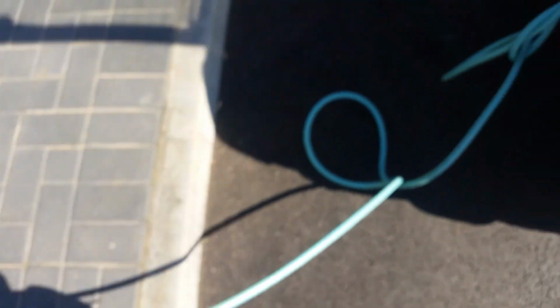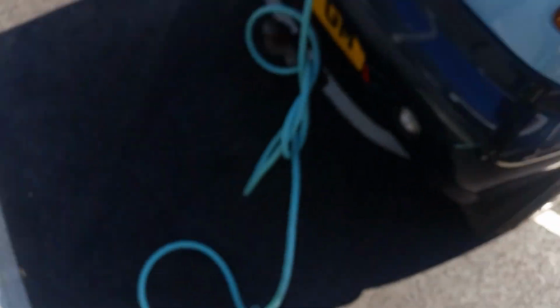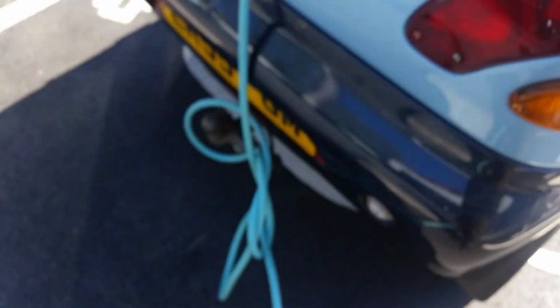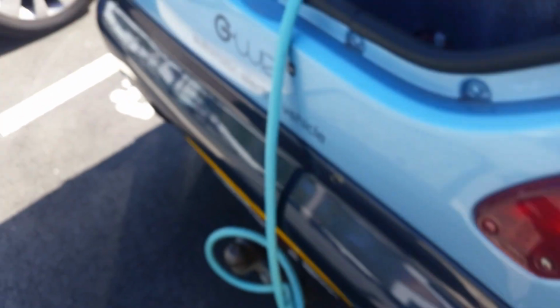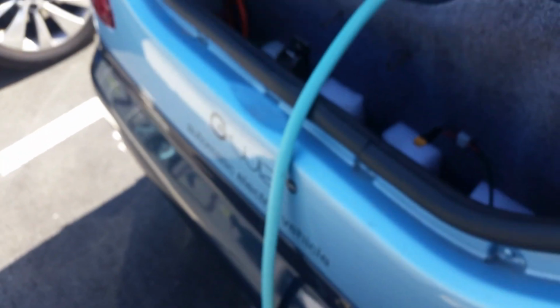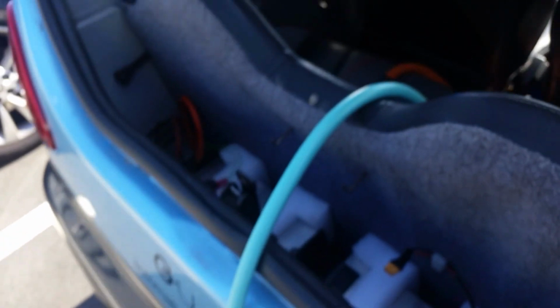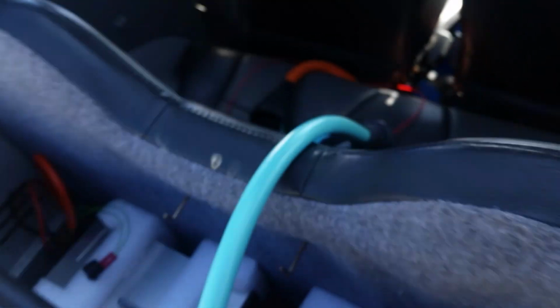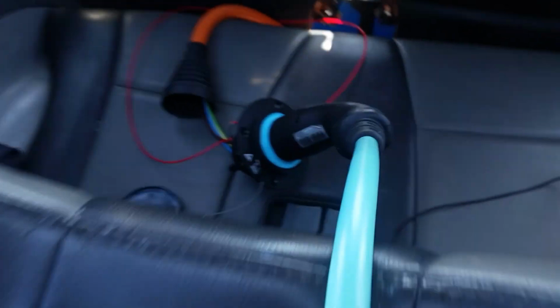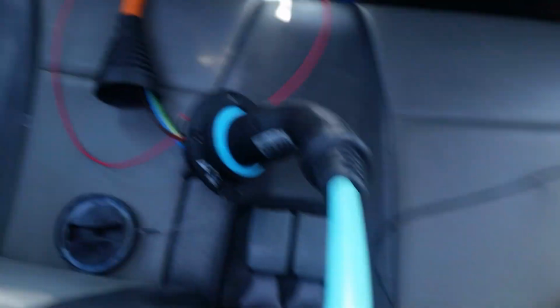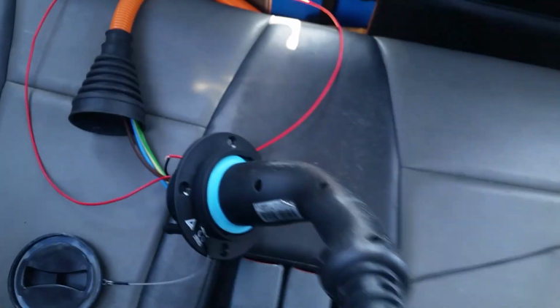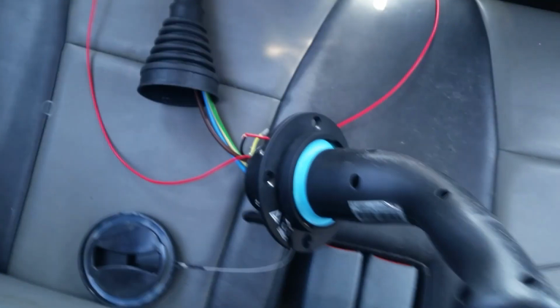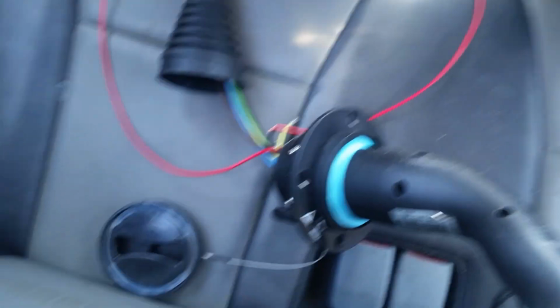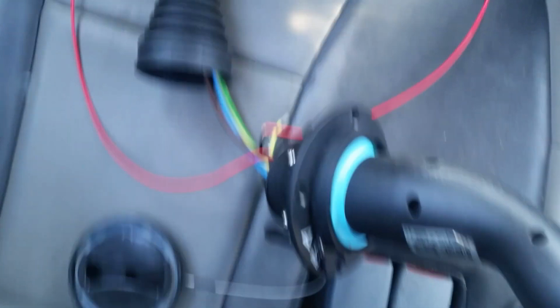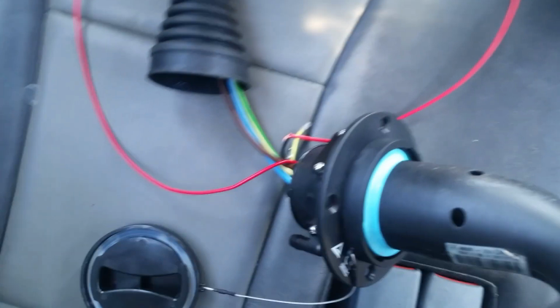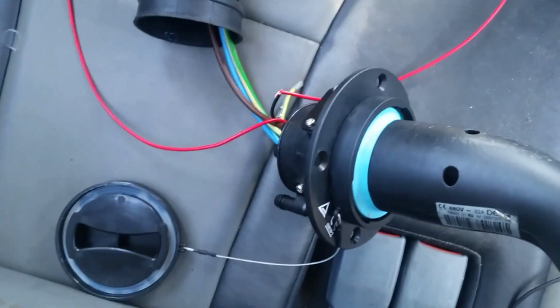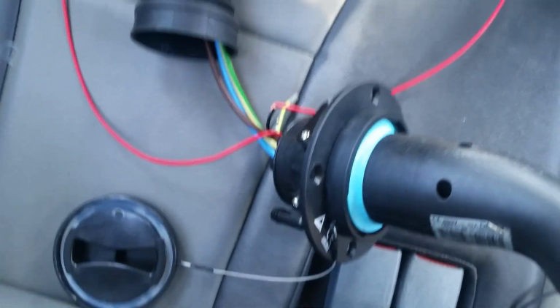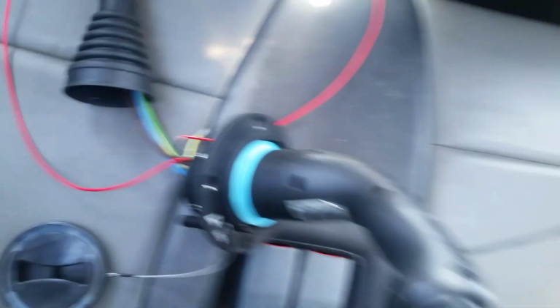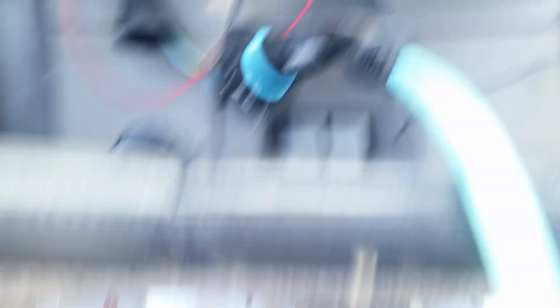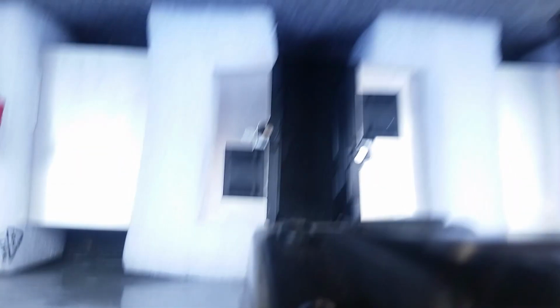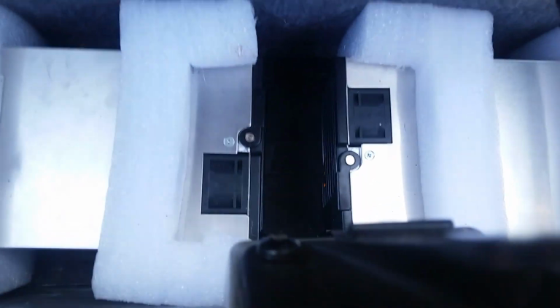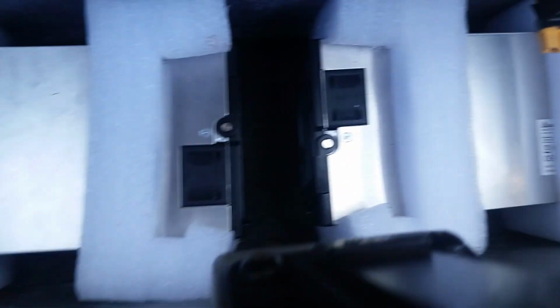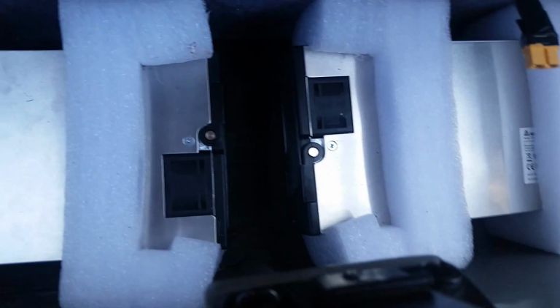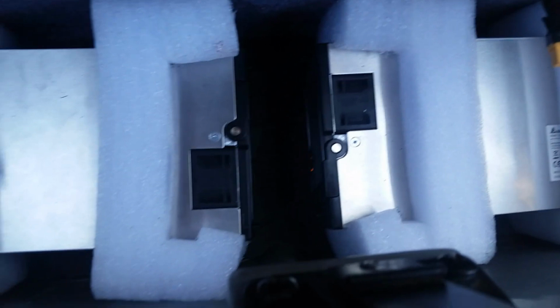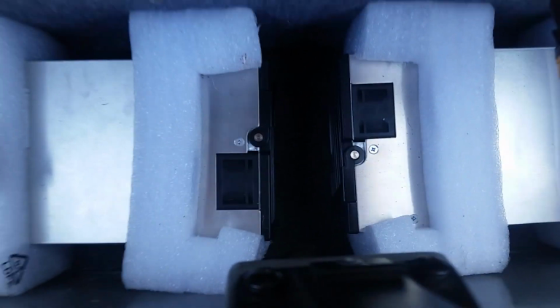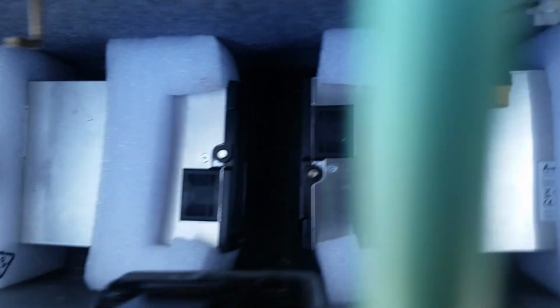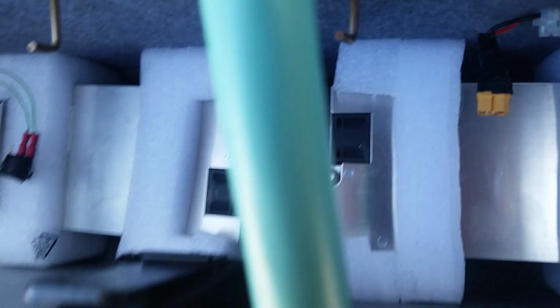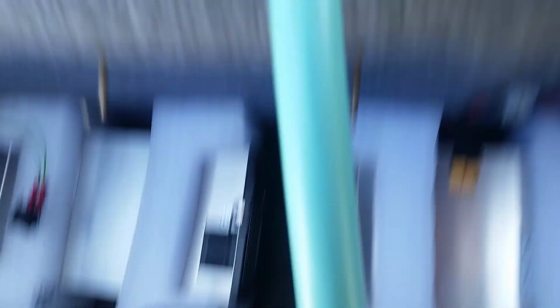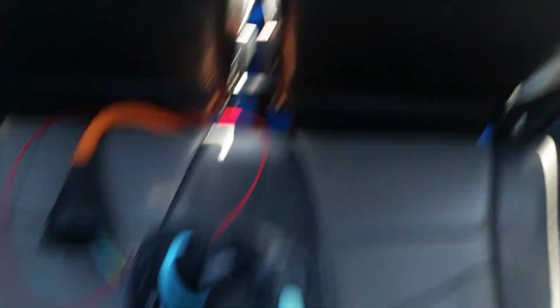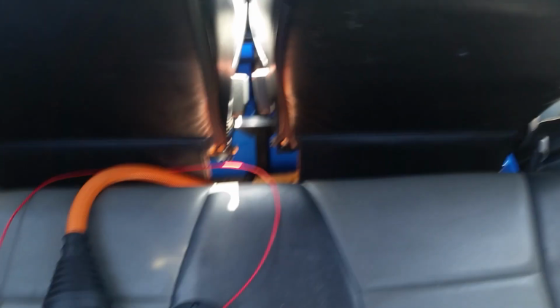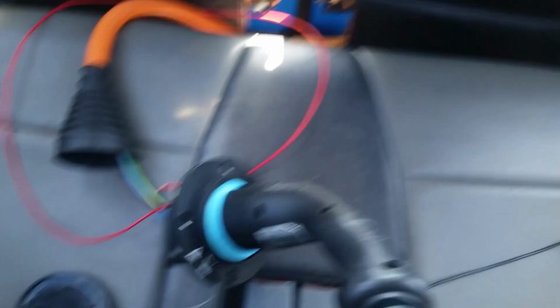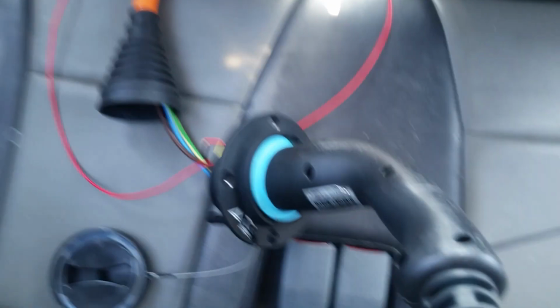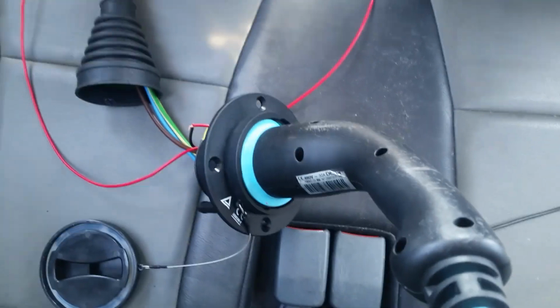So here is the testing, just parked in the McDonald's car park, and we have both chargers running now, and it works in the Pod Point.